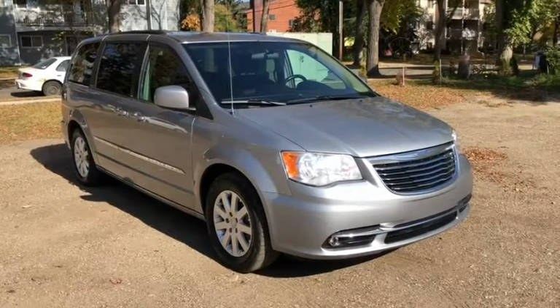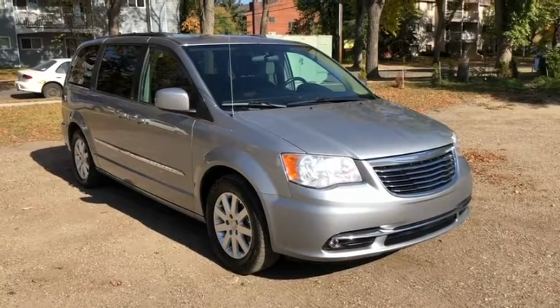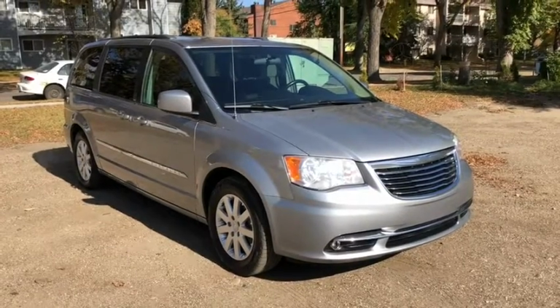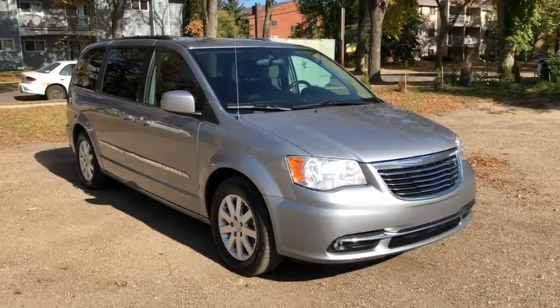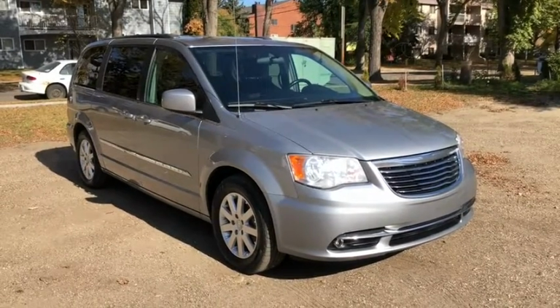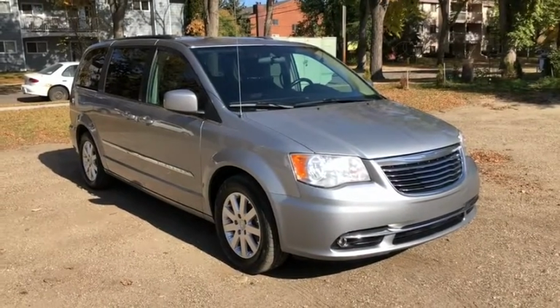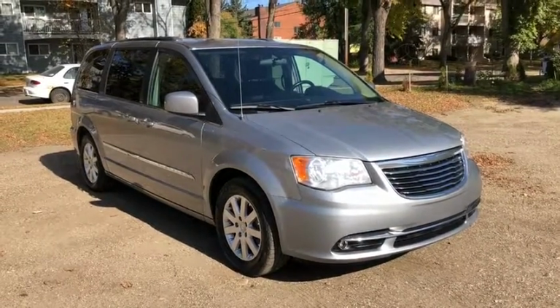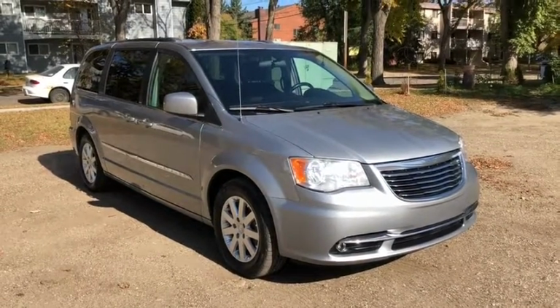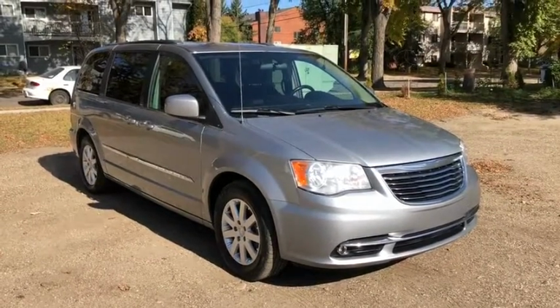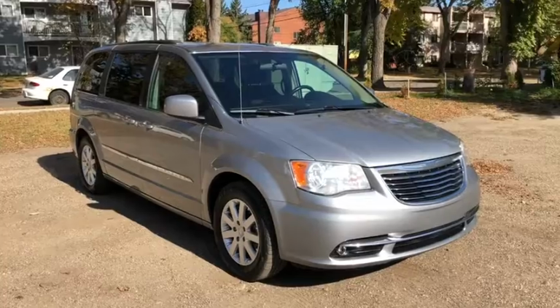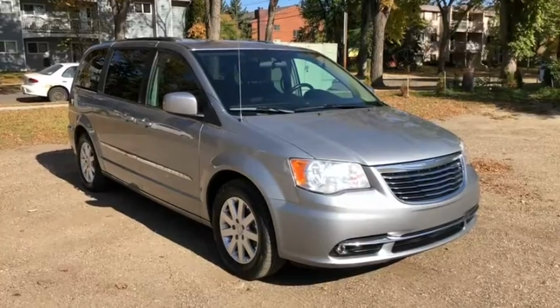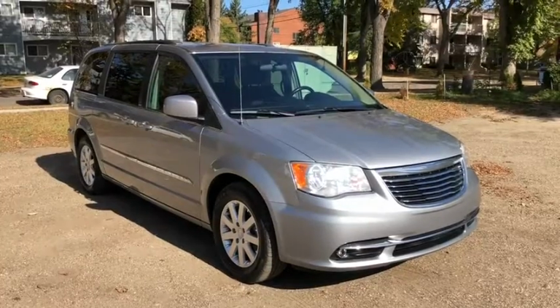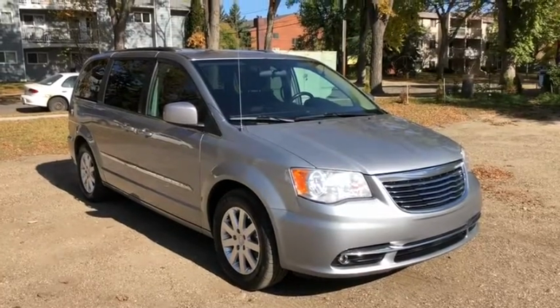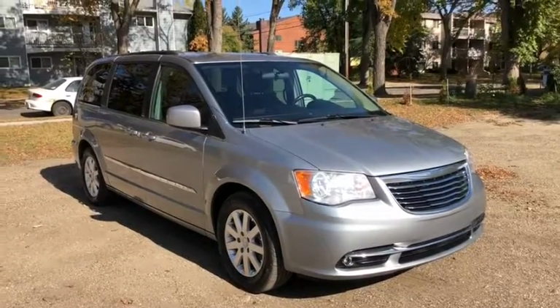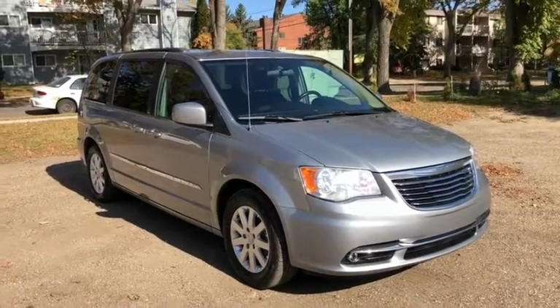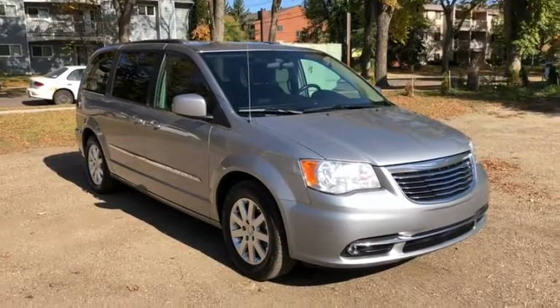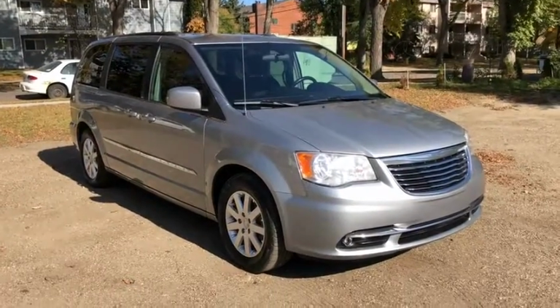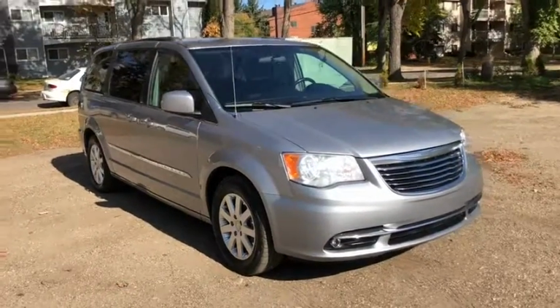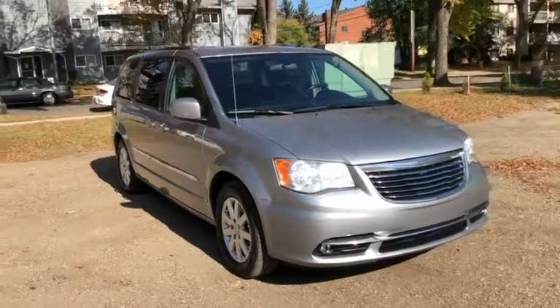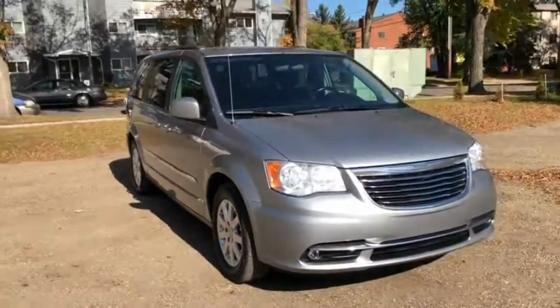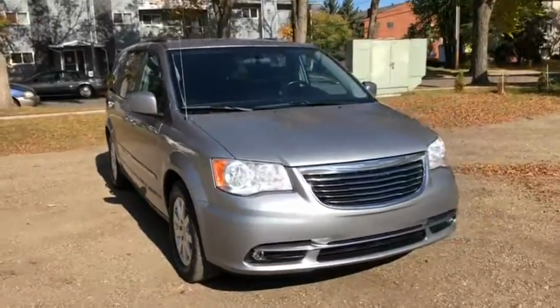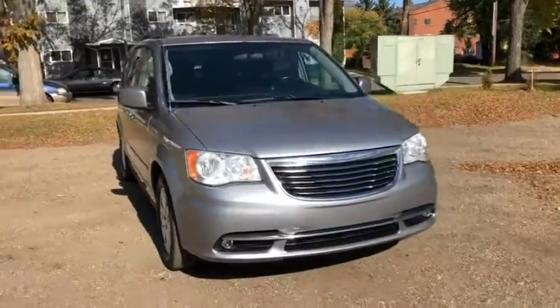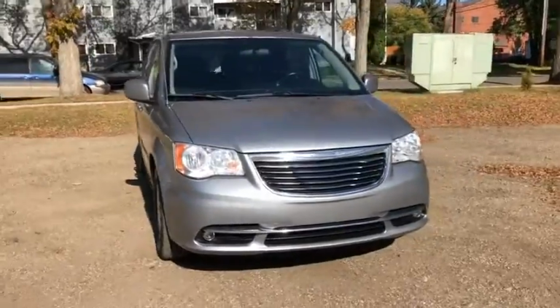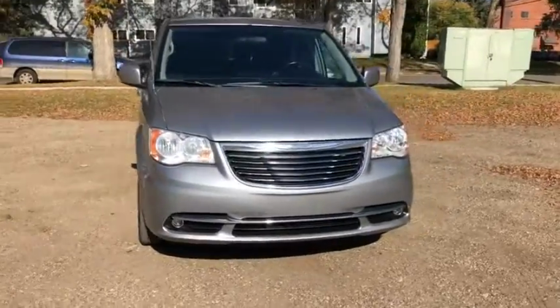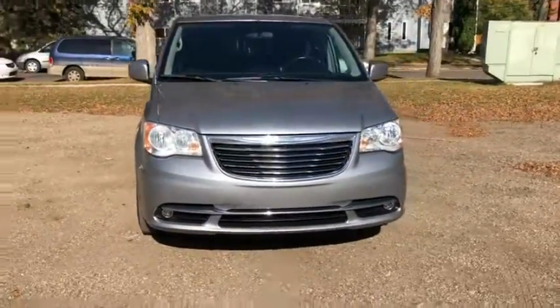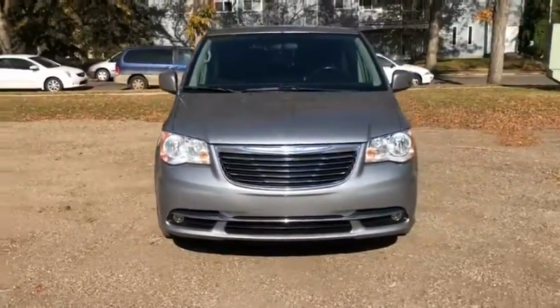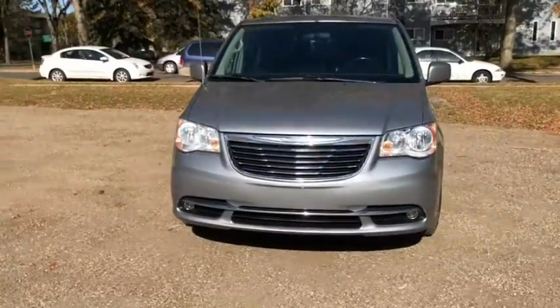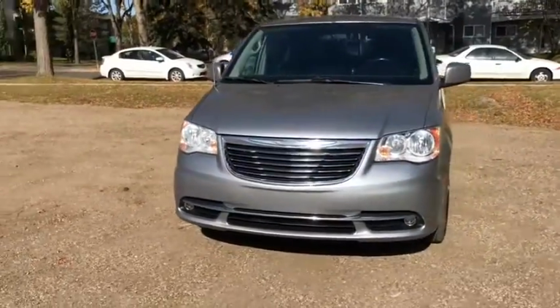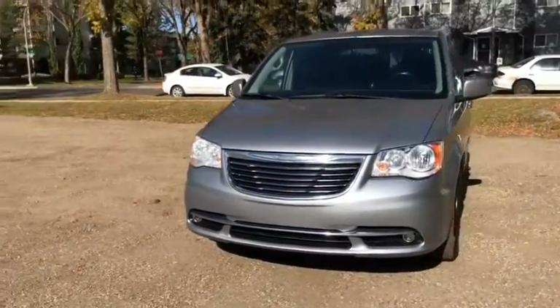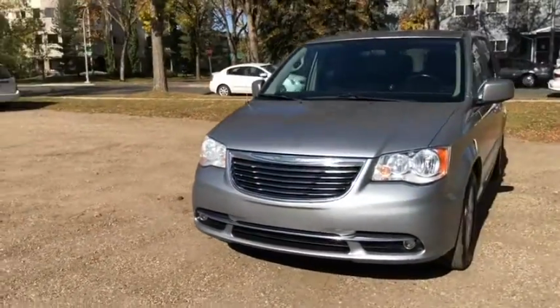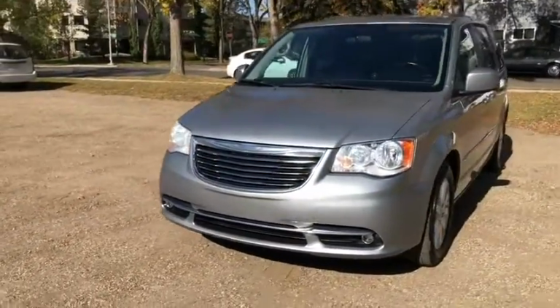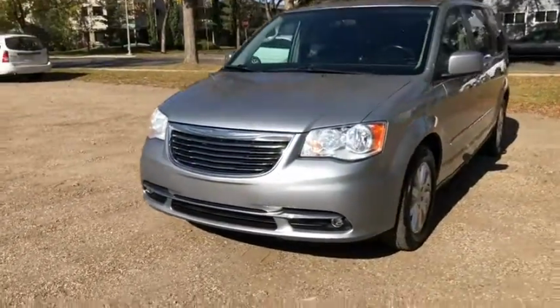Hey, it's Lindsay again at Waterloo Ford Lincoln. Today I'm showing you this 2013 Chrysler Town & Country in Silver. This van has the 3.6 liter V6 engine with automatic transmission and front-wheel drive.